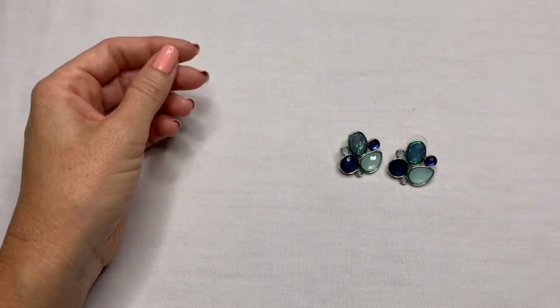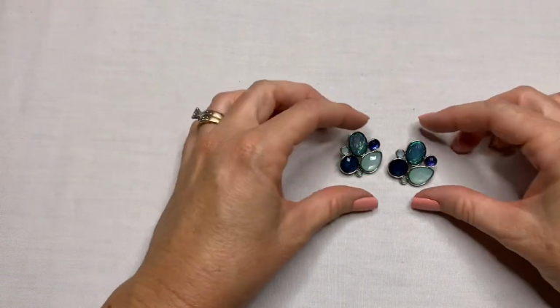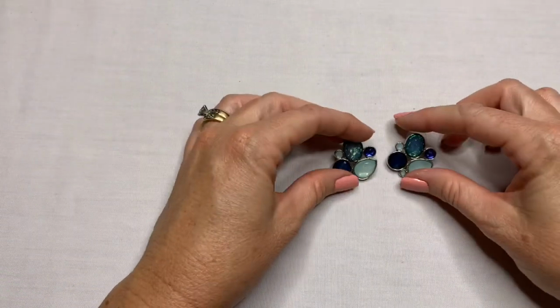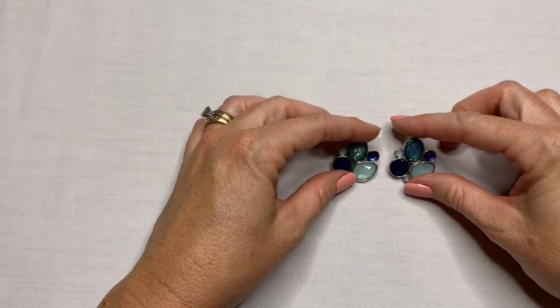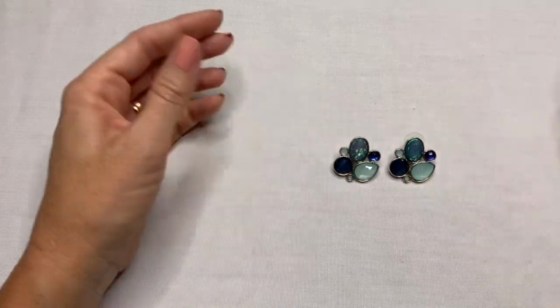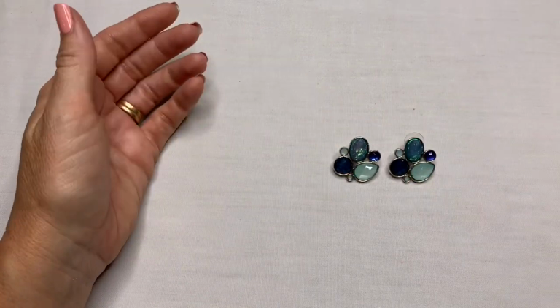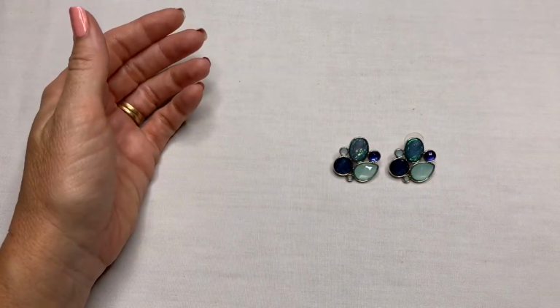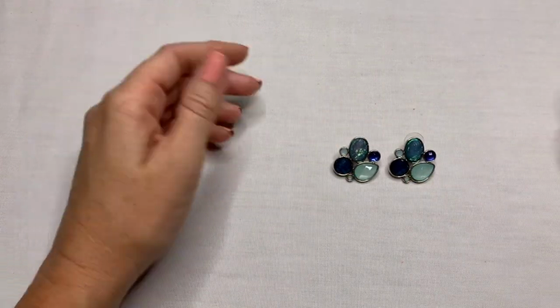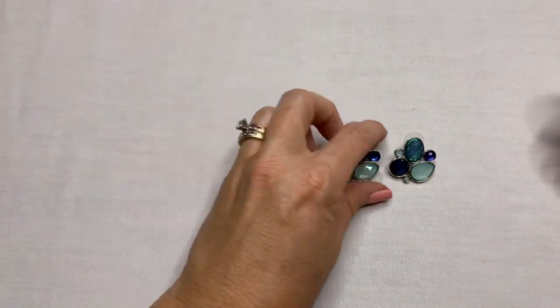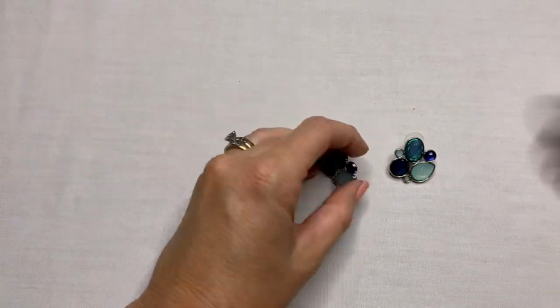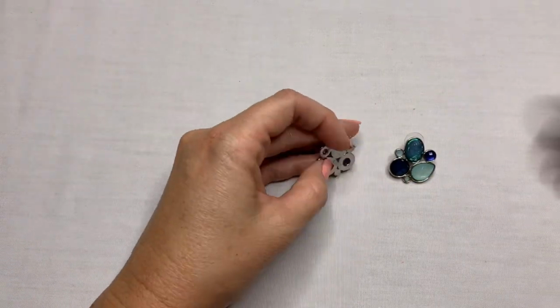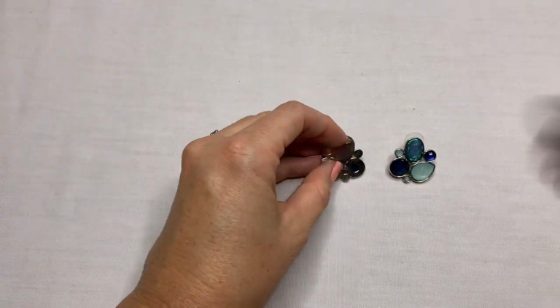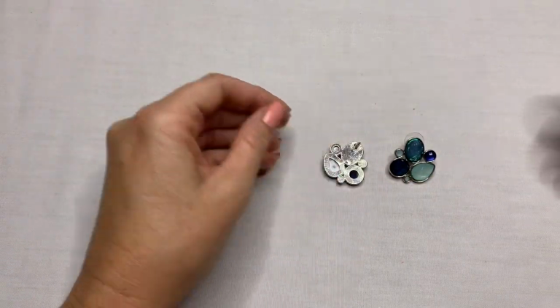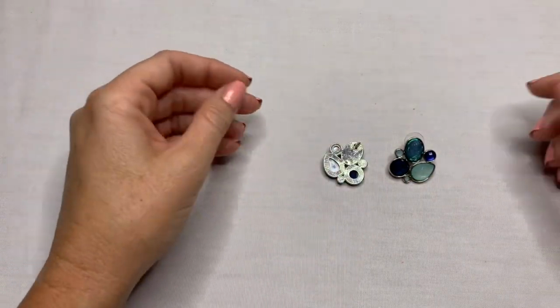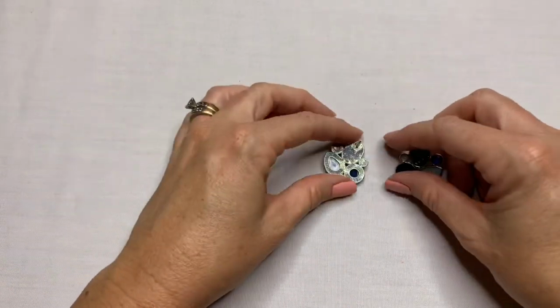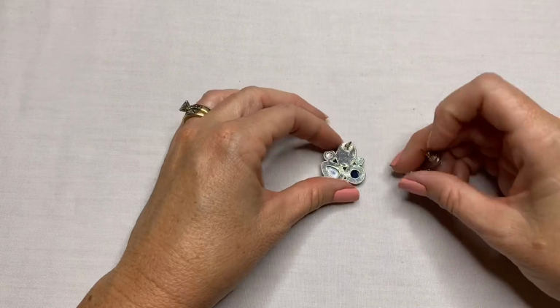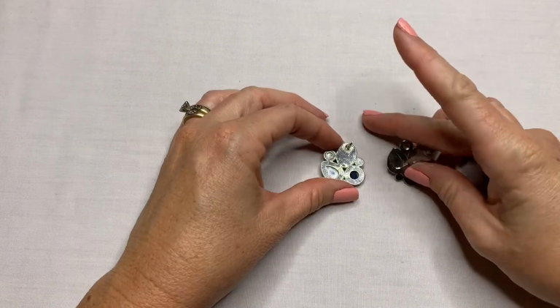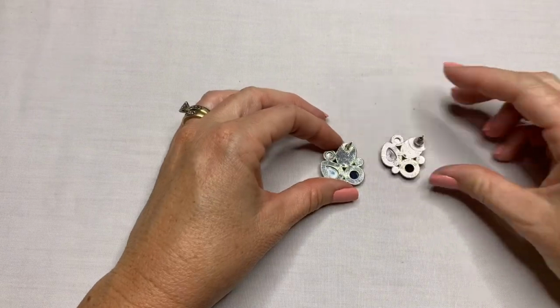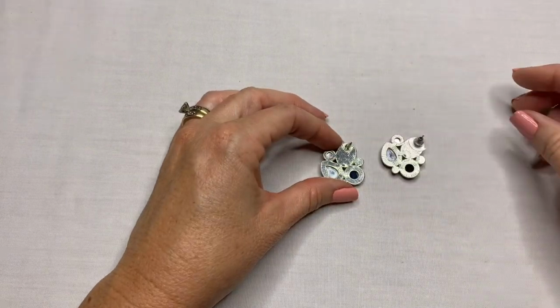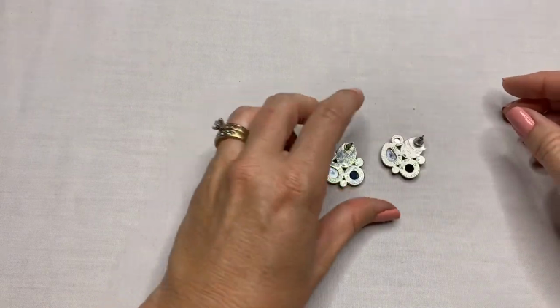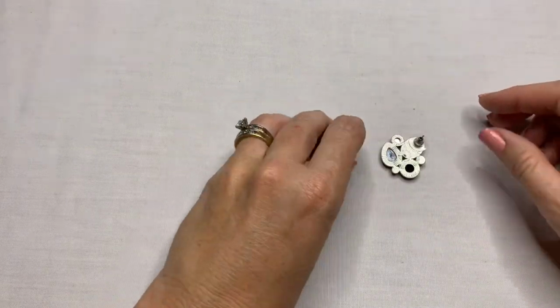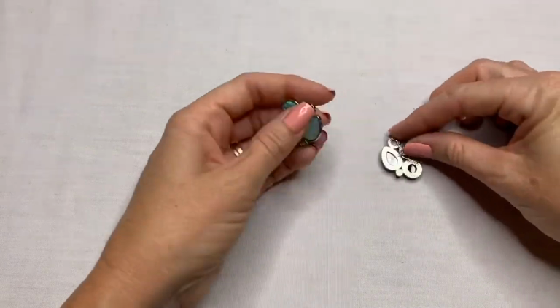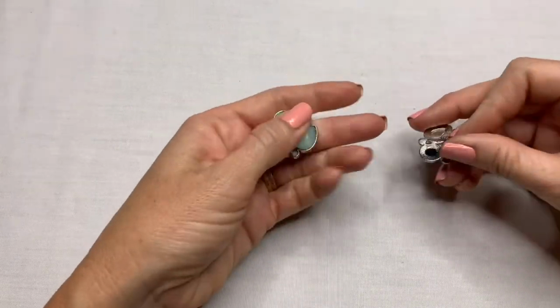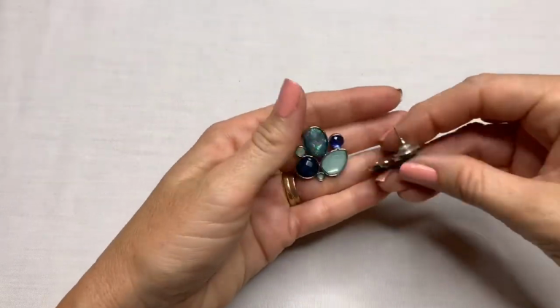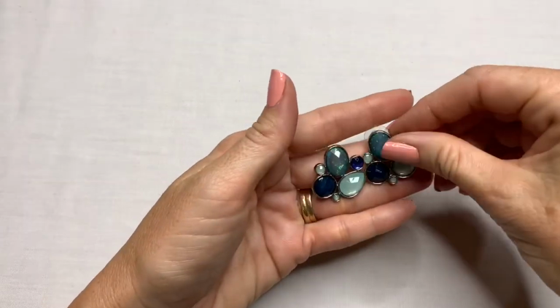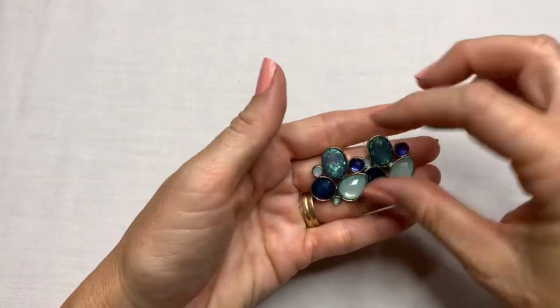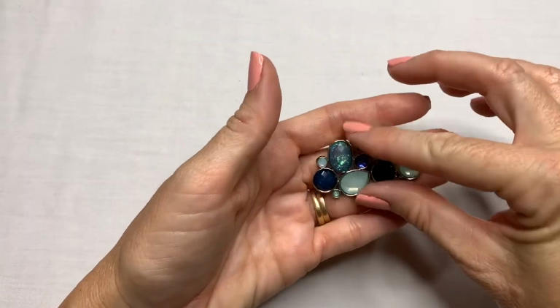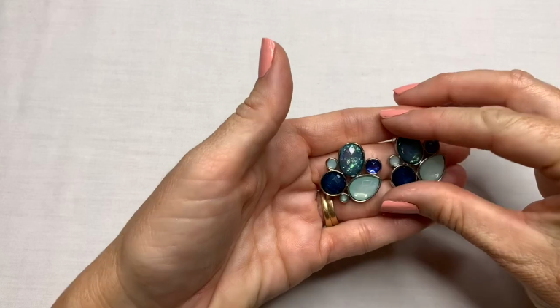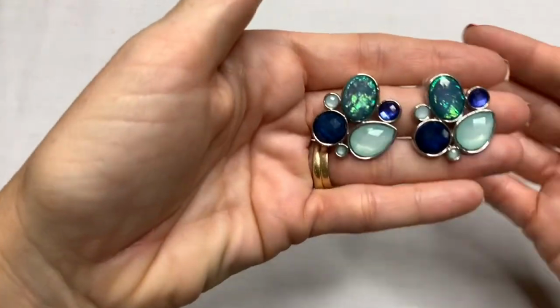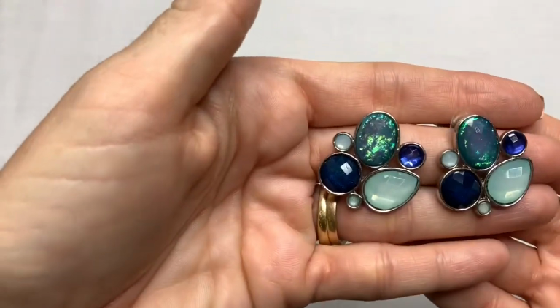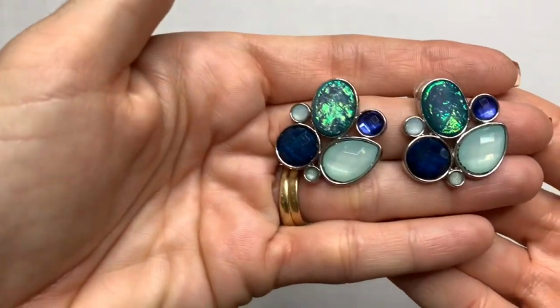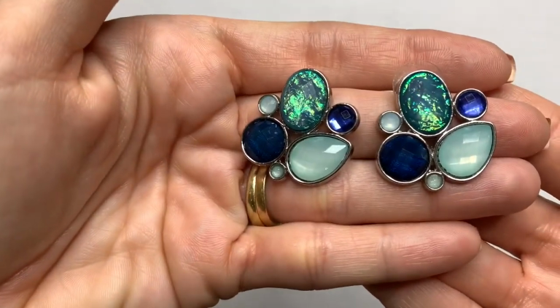We have some fashion earrings in pretty blue colors. I don't see any marks on them, but these are in really good condition.